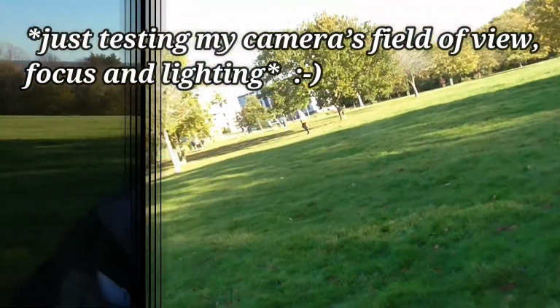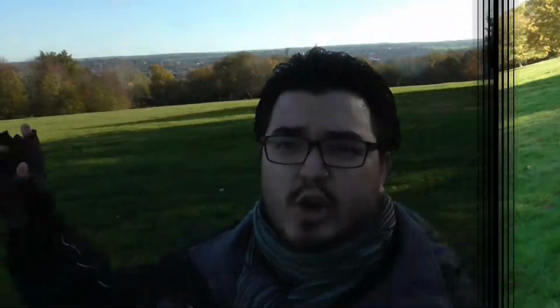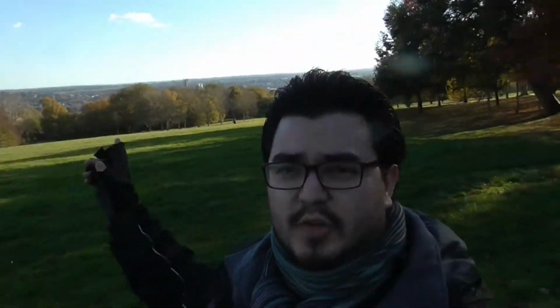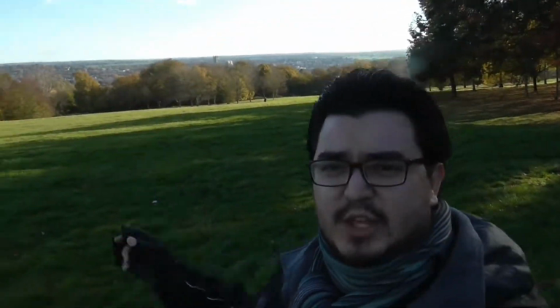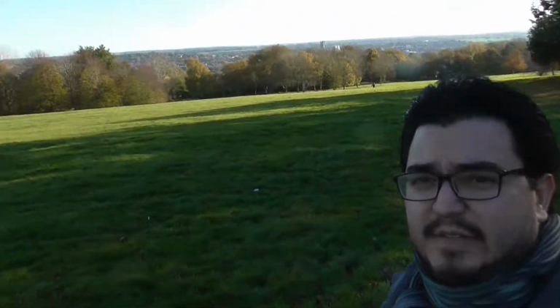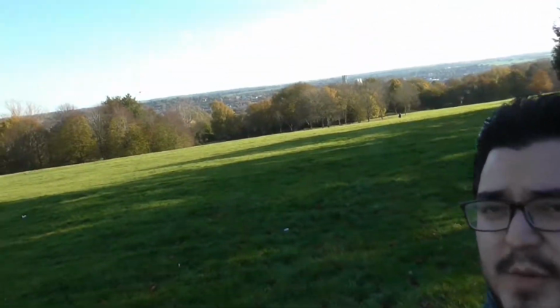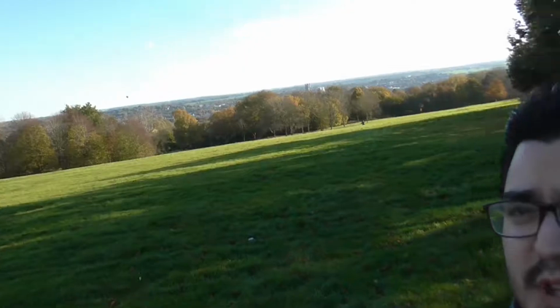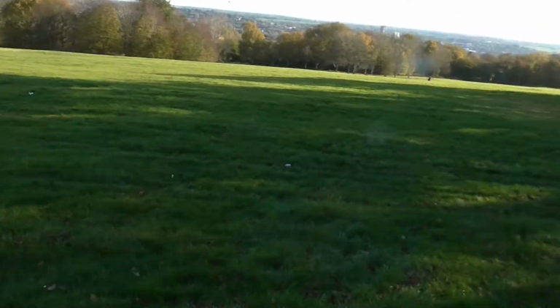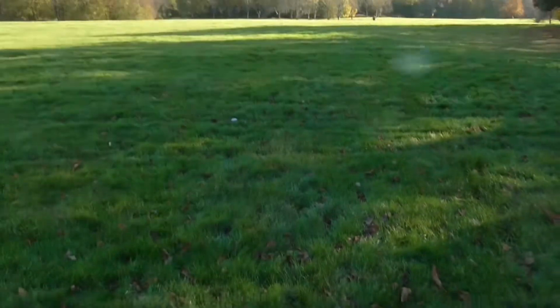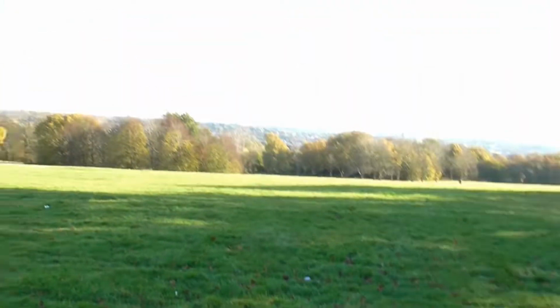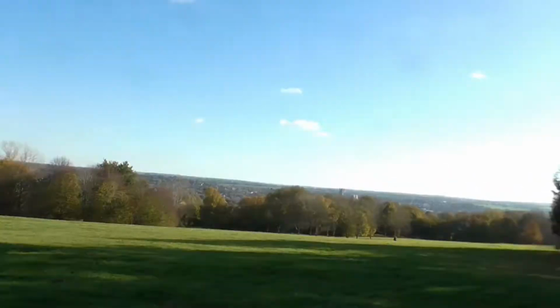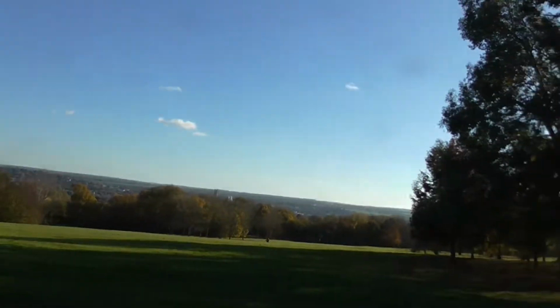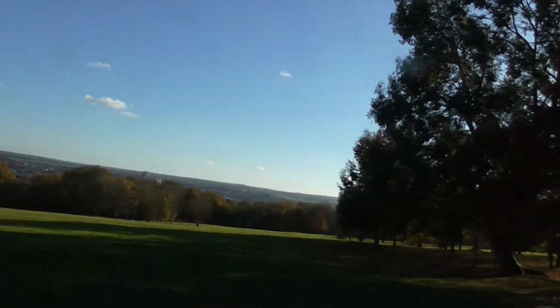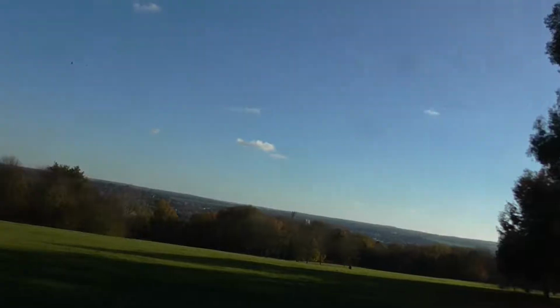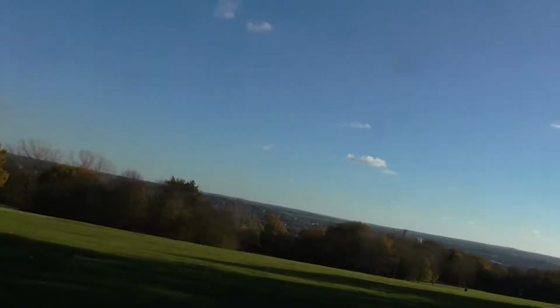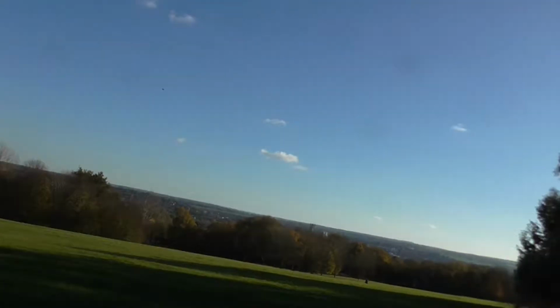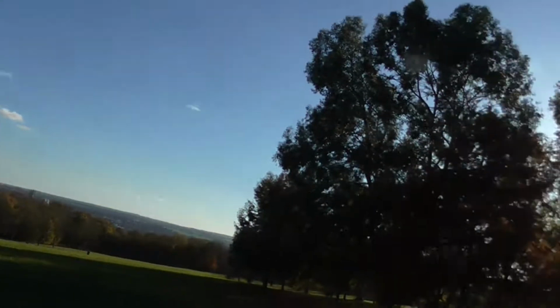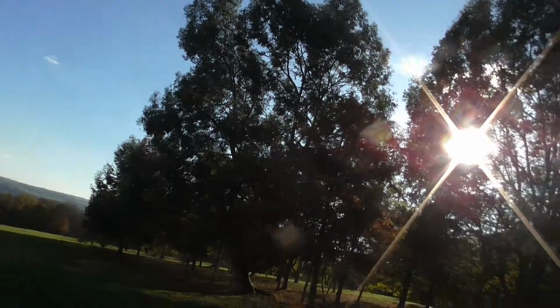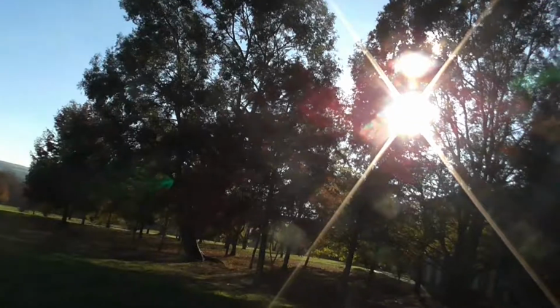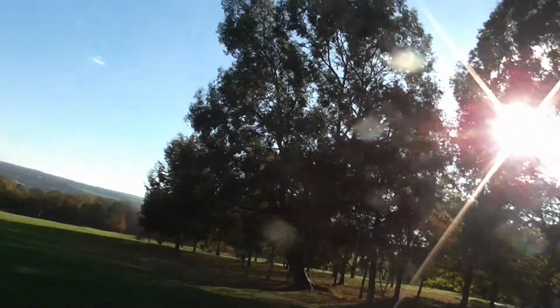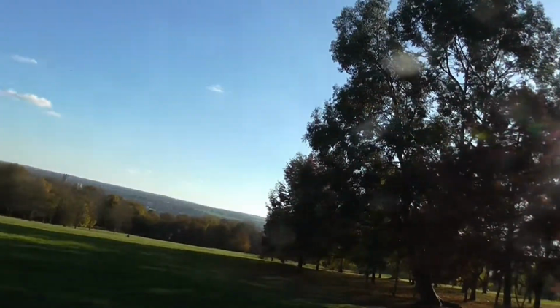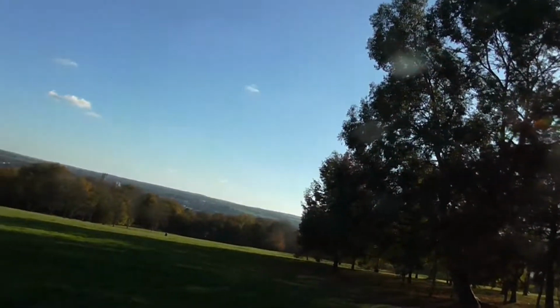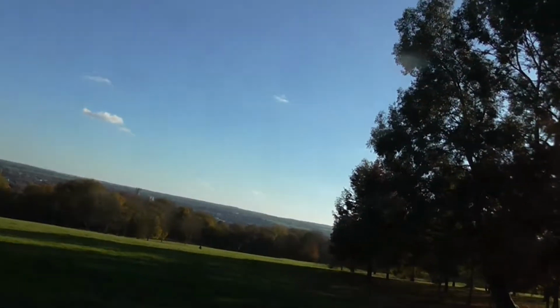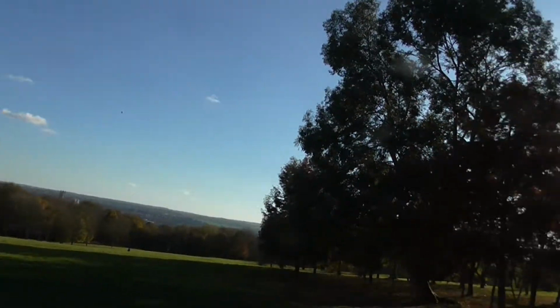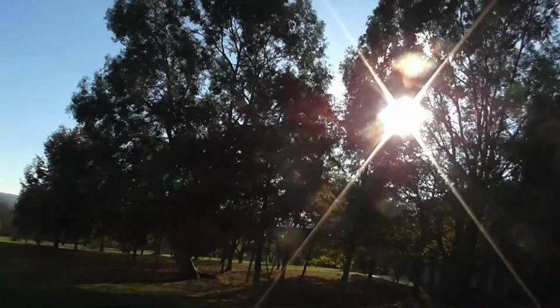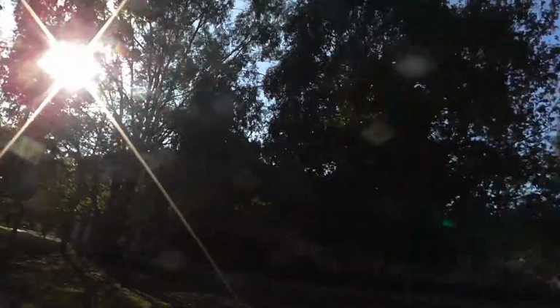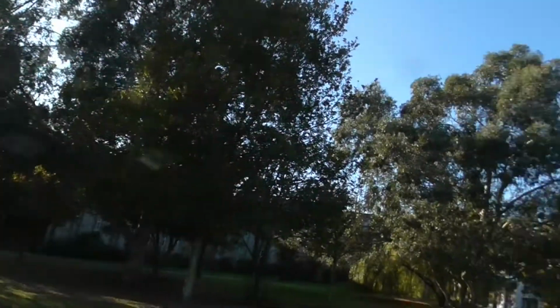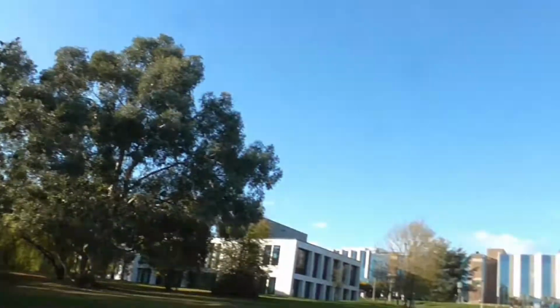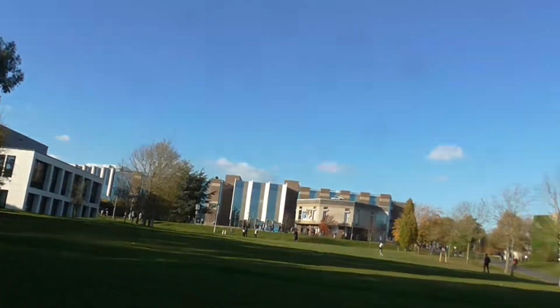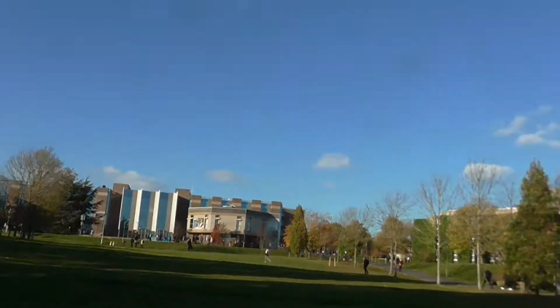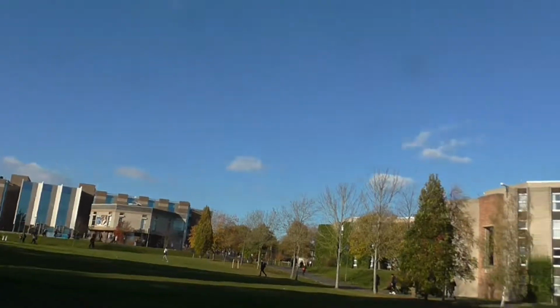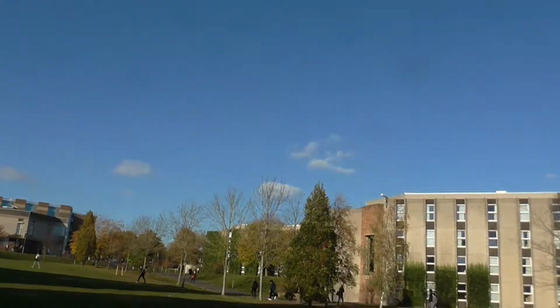Over there you have a view of Canterbury — you can see all of Canterbury. This is the University of Kent campus right here at Canterbury.